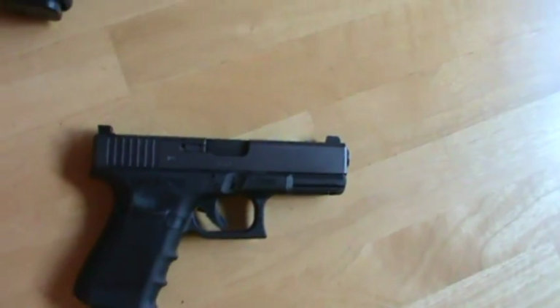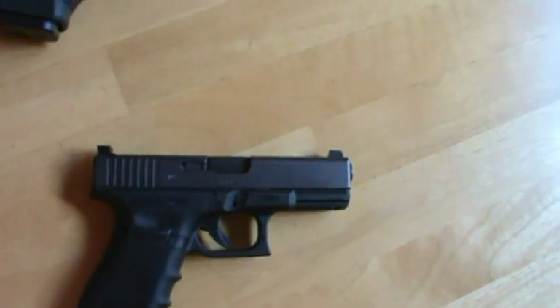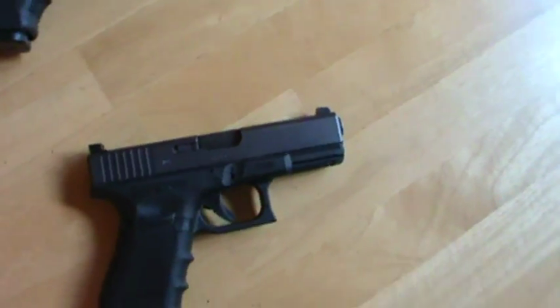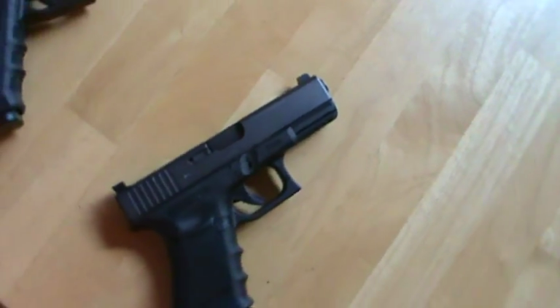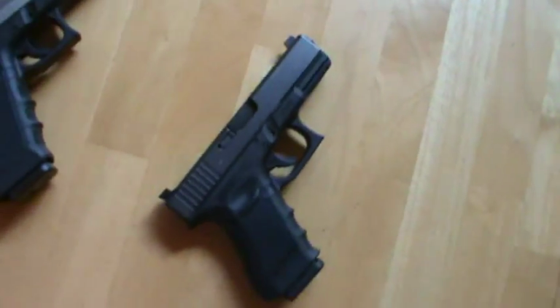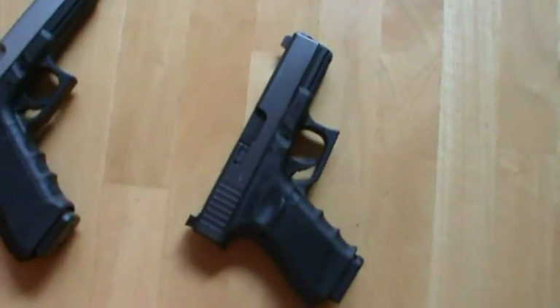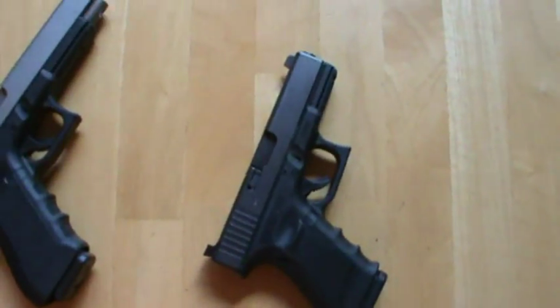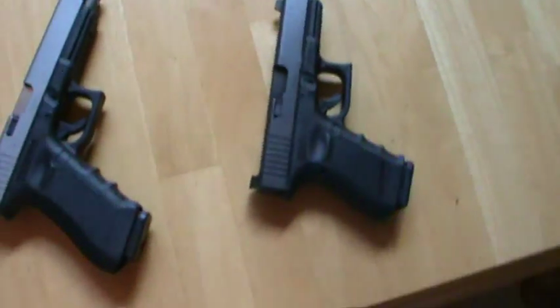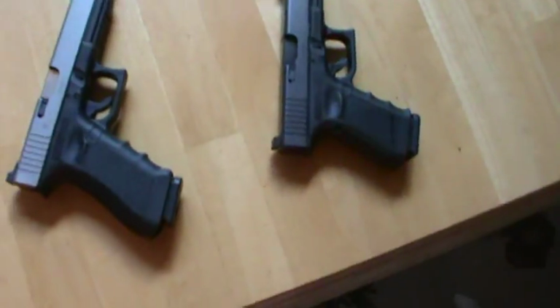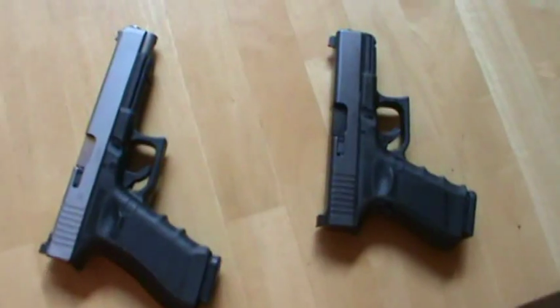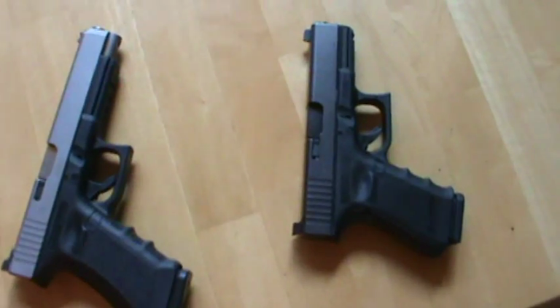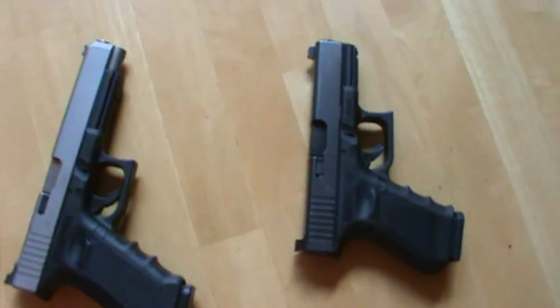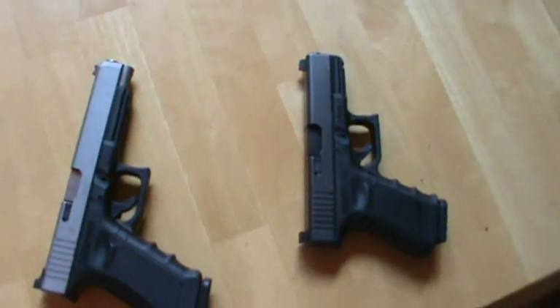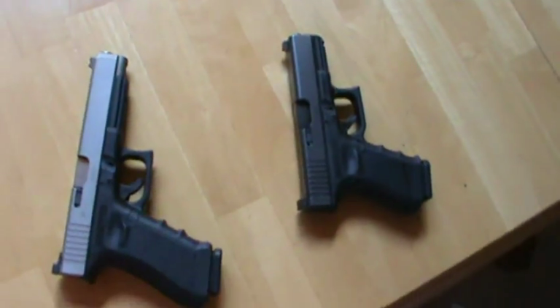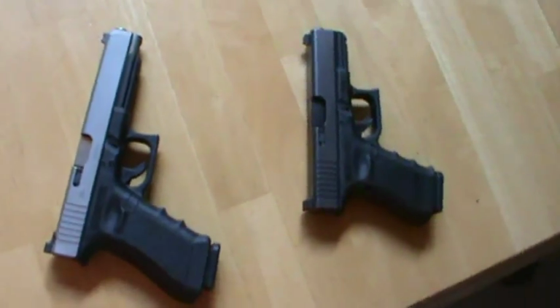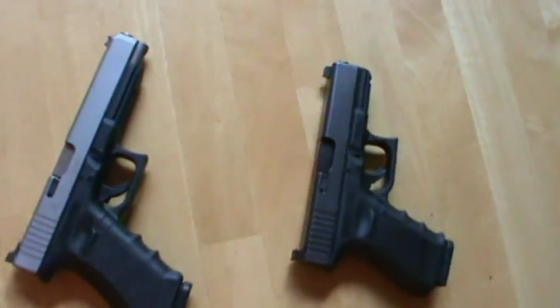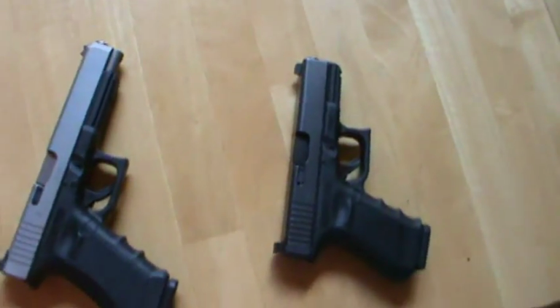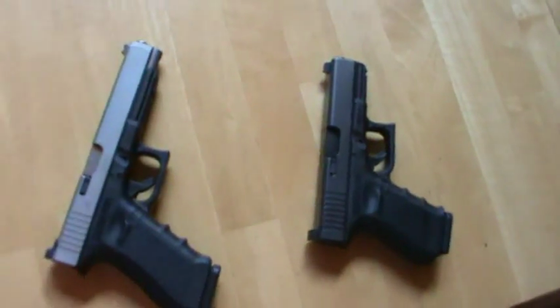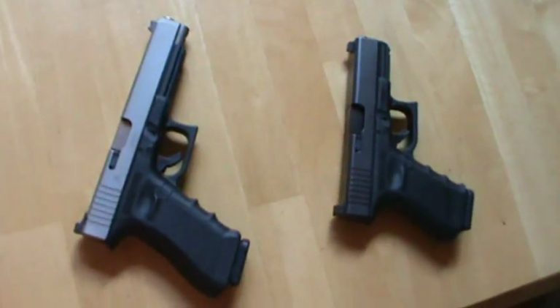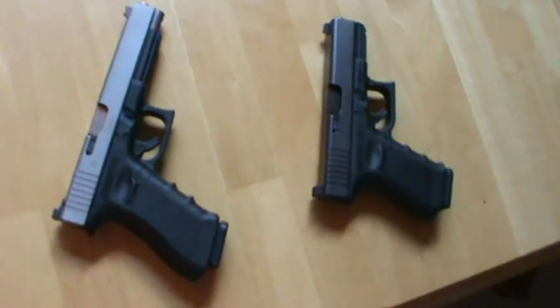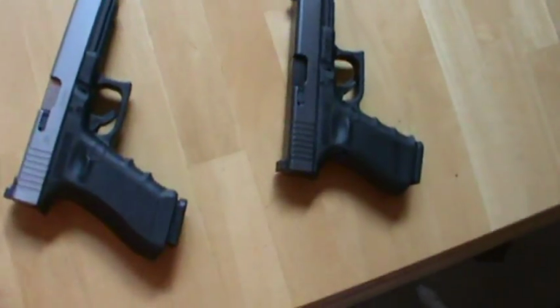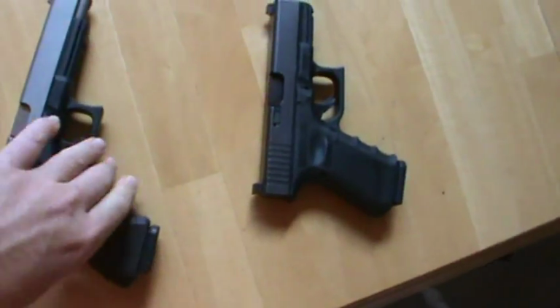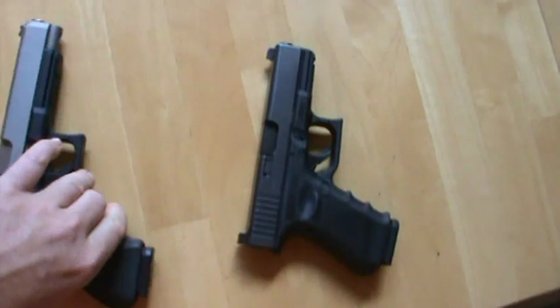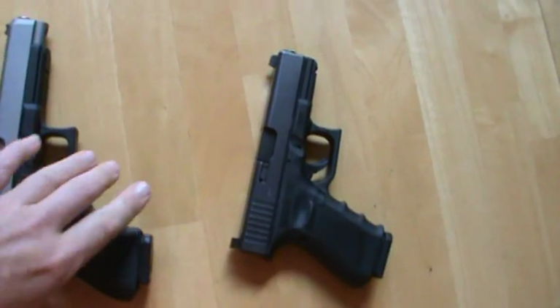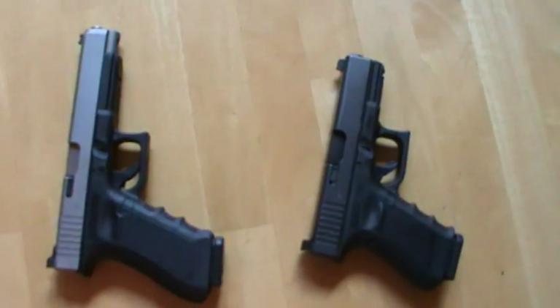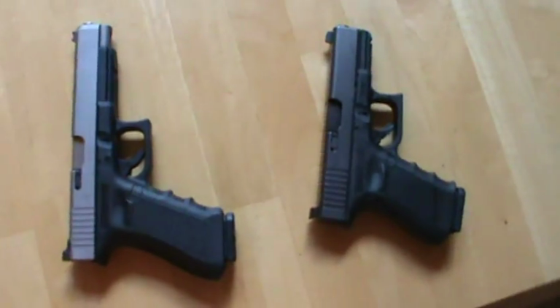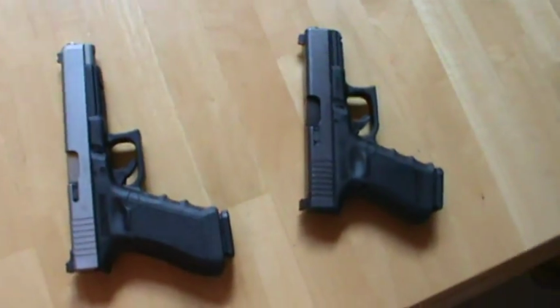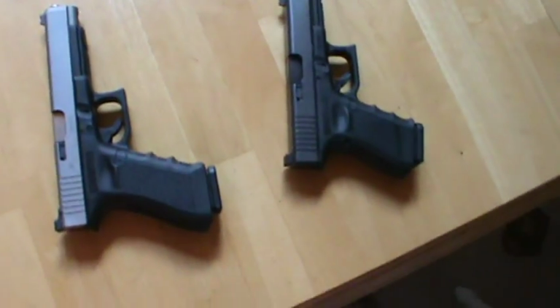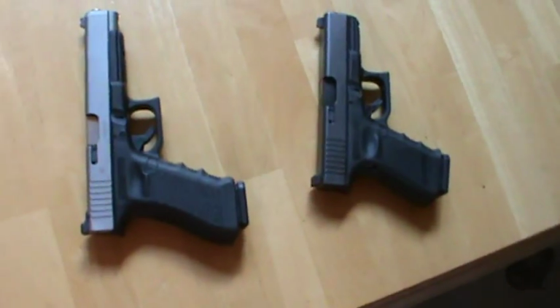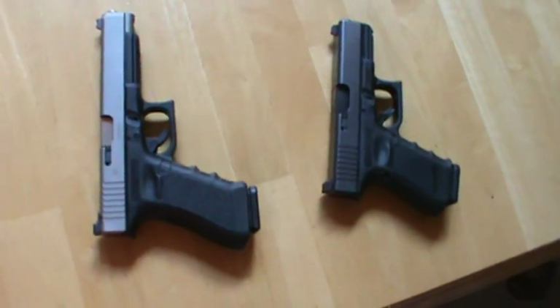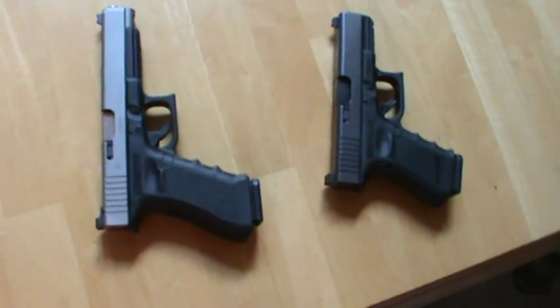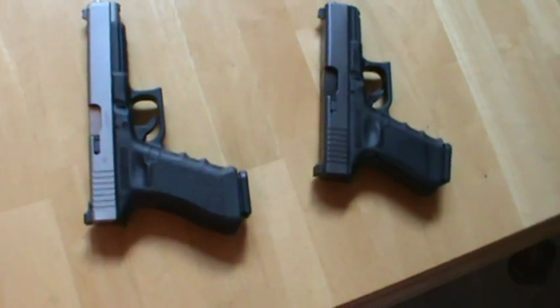I've got a Galco King Tuck that I'm using to carry it right now. But I've also got a Bravo Concealment Kydex IWB holster that should be here before too long.